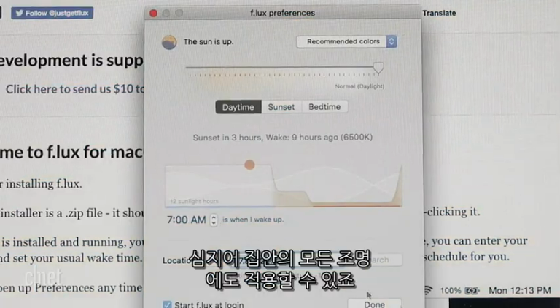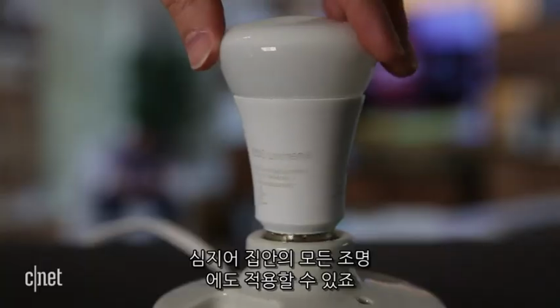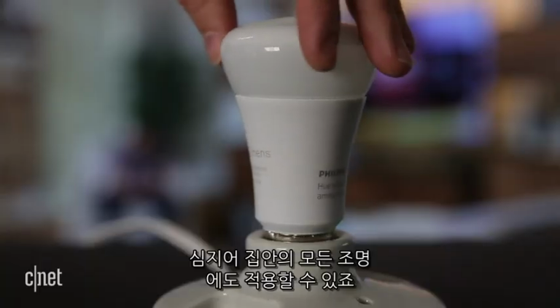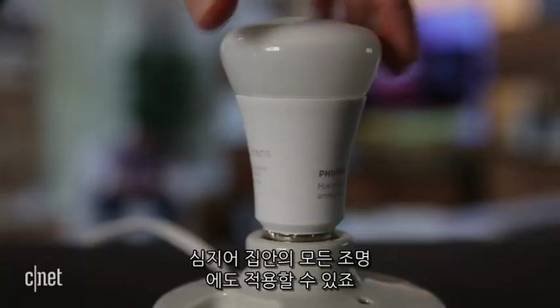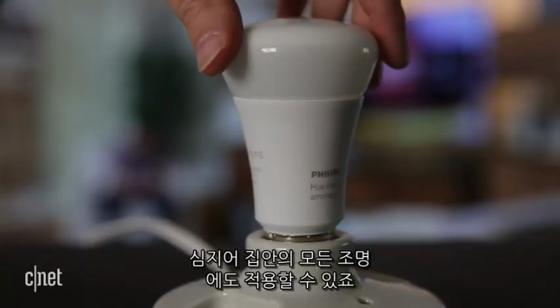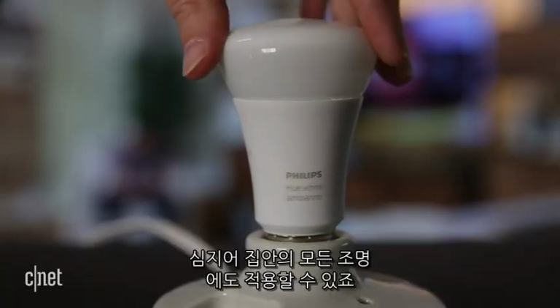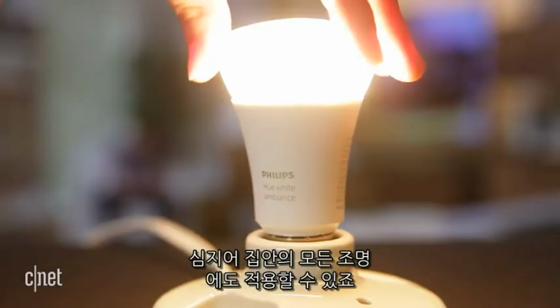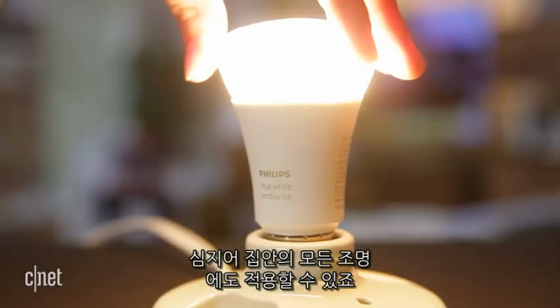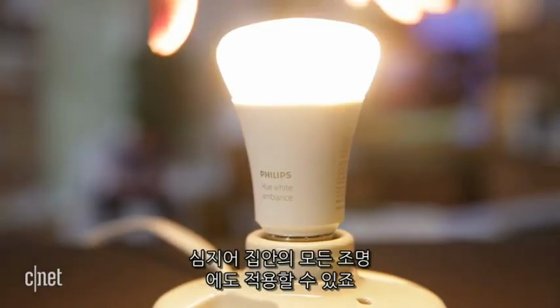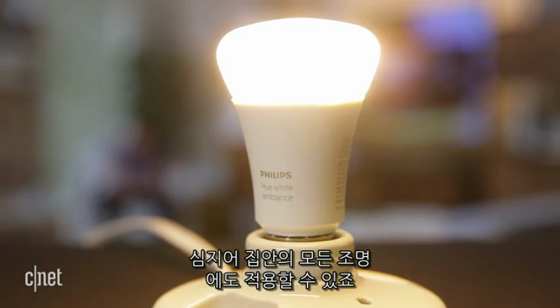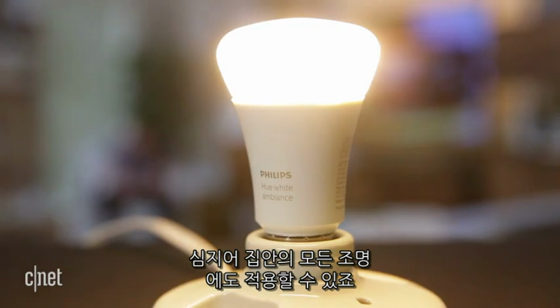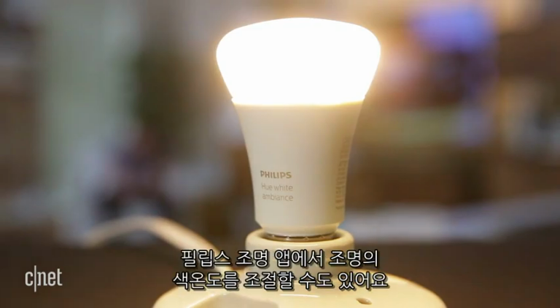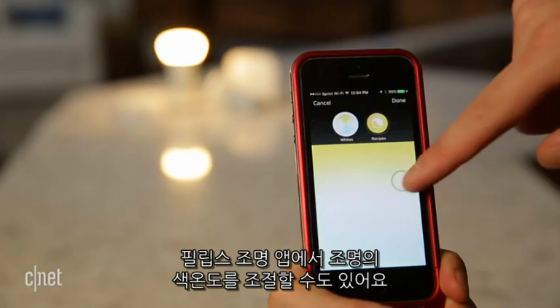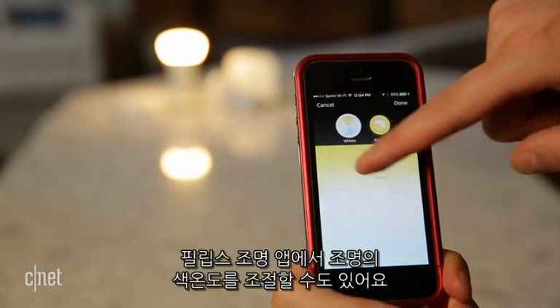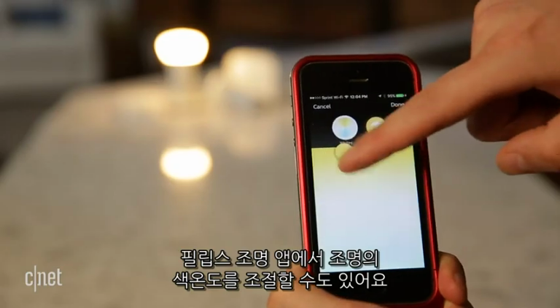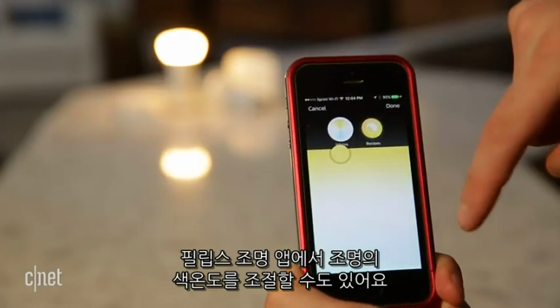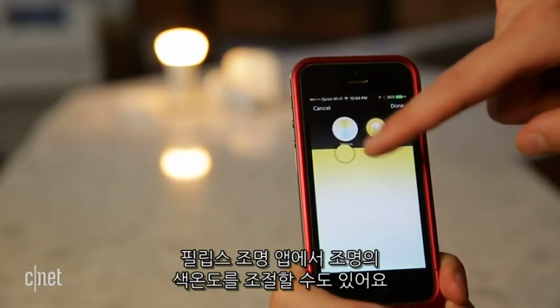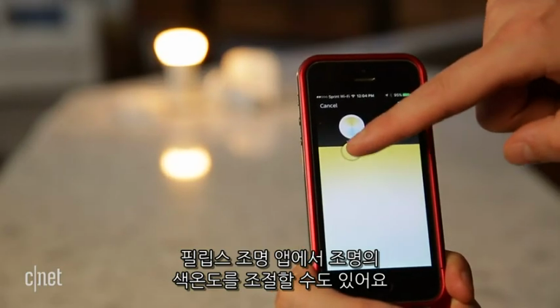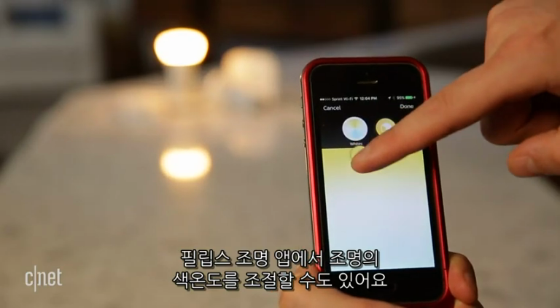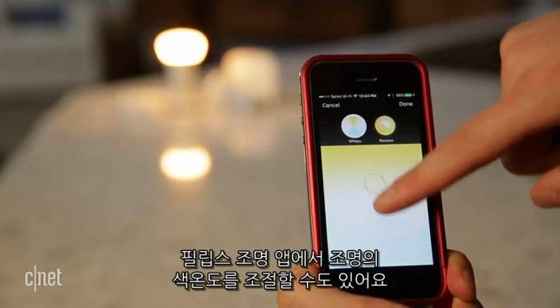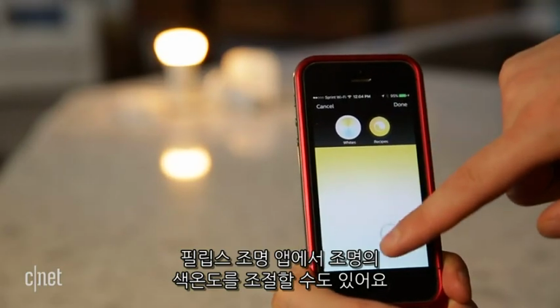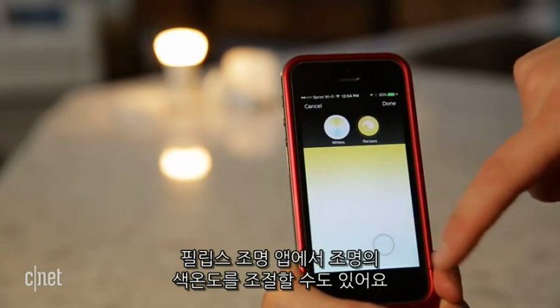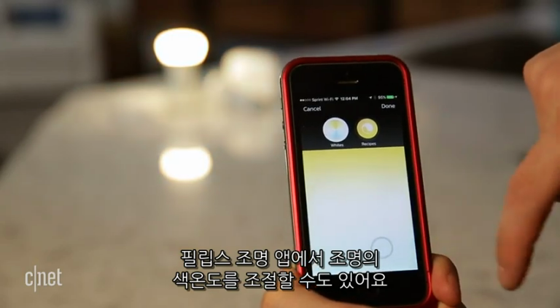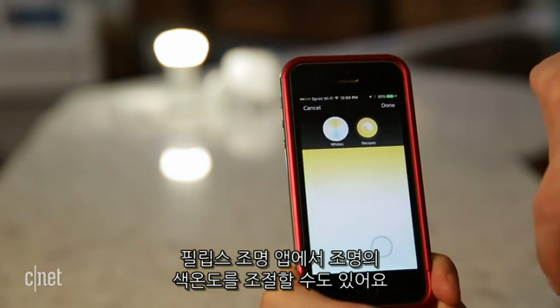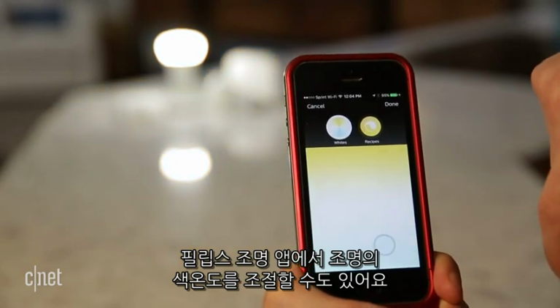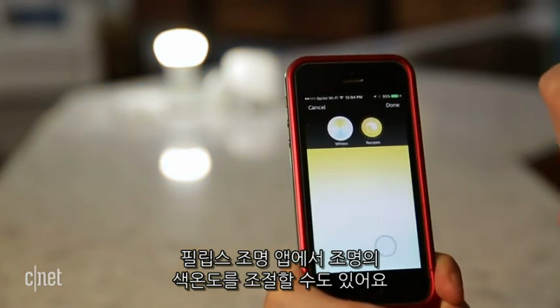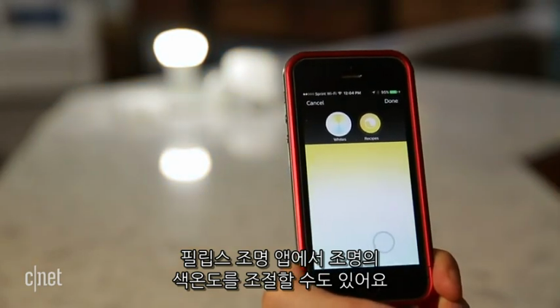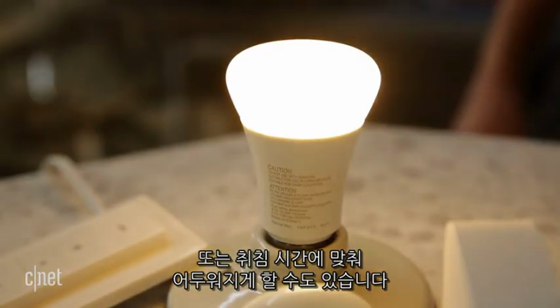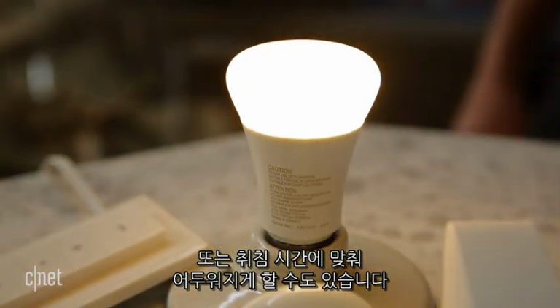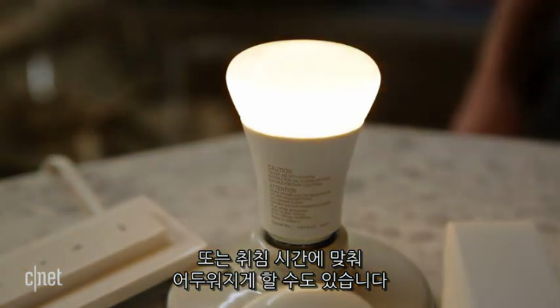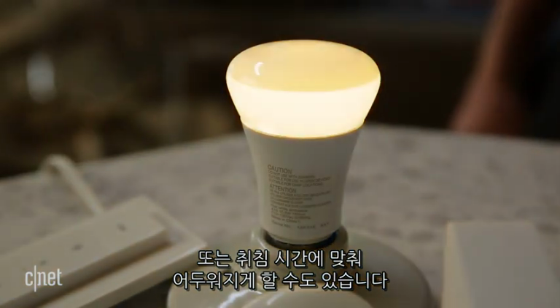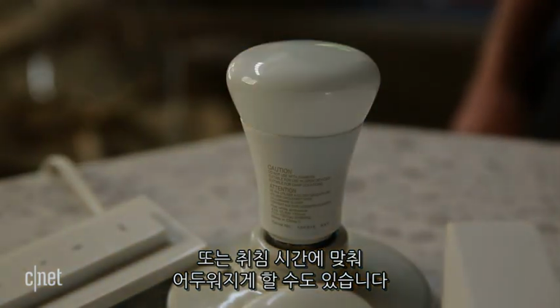You can even apply the same rule to all the lights in your house. Change the color temperature of the Philips Hue White Ambience bulbs from the app, or set them to dim around bedtime.